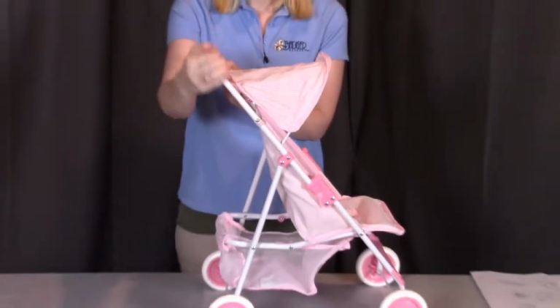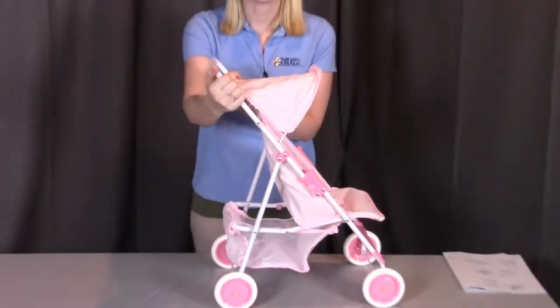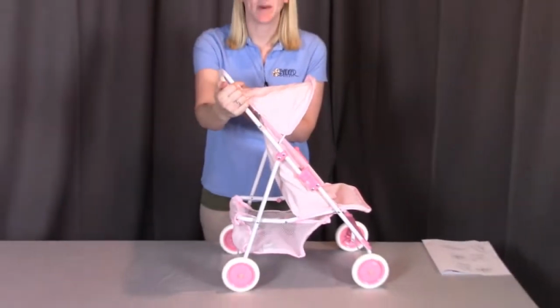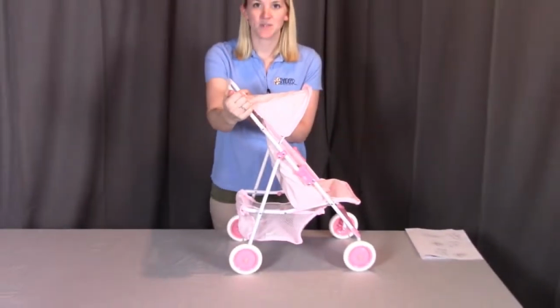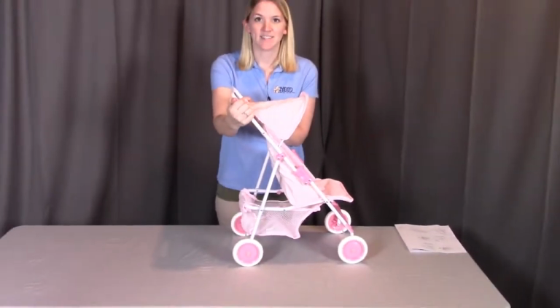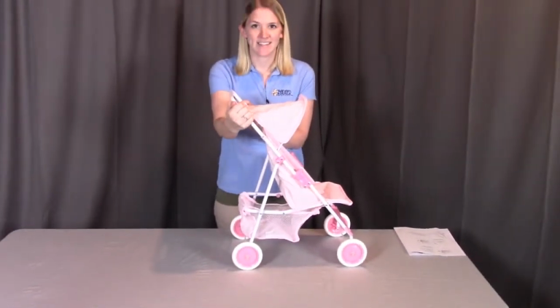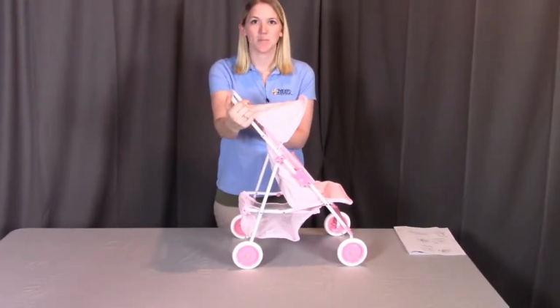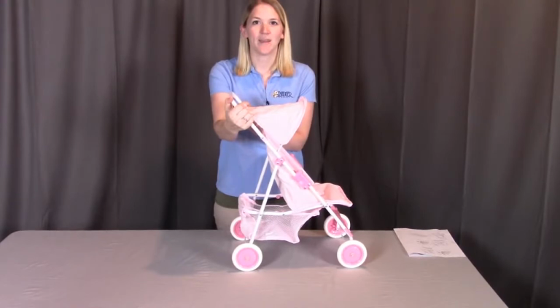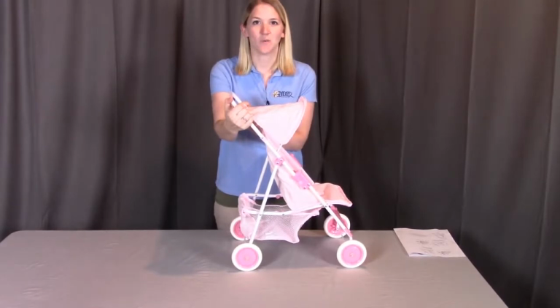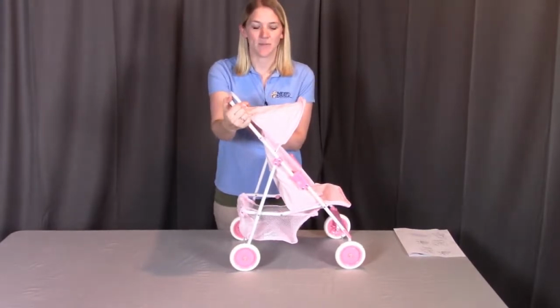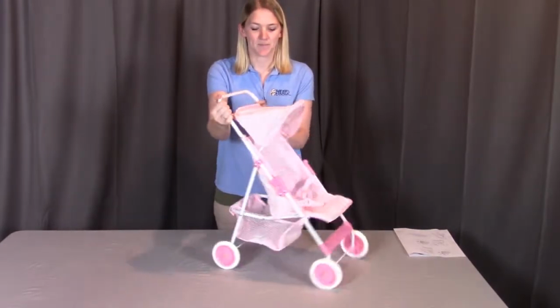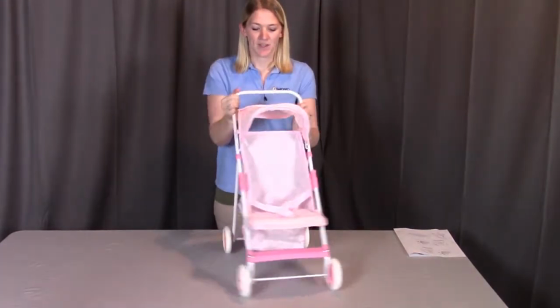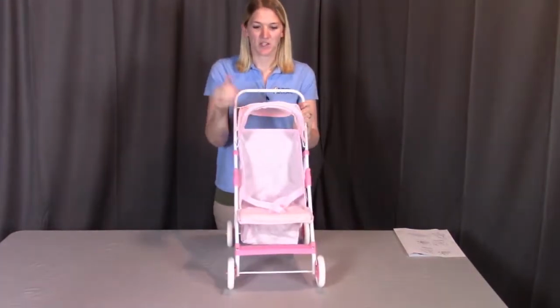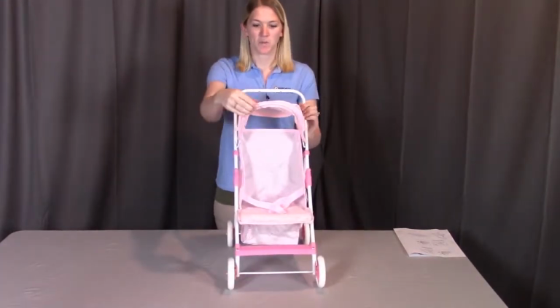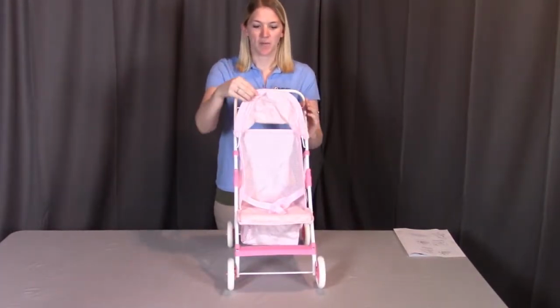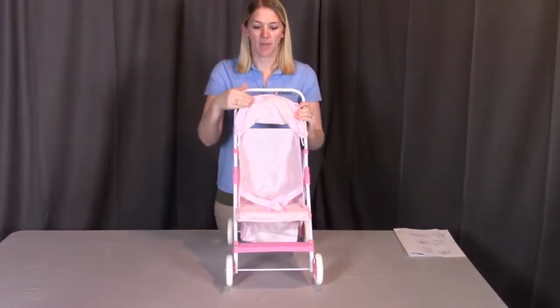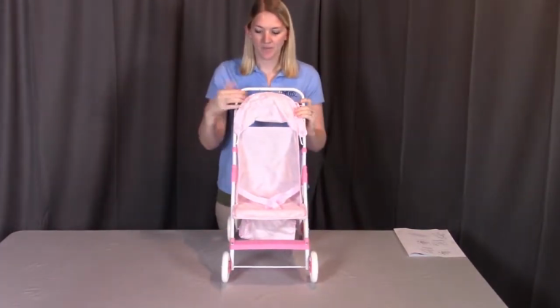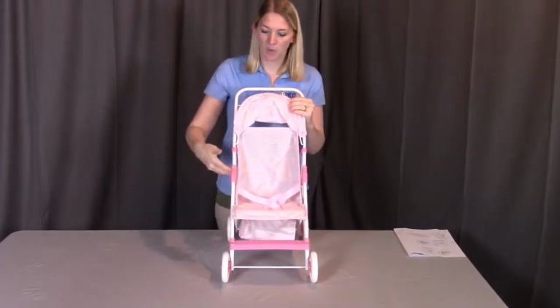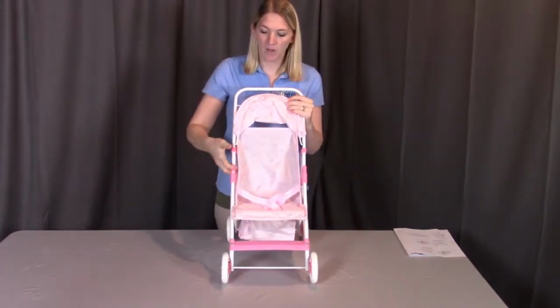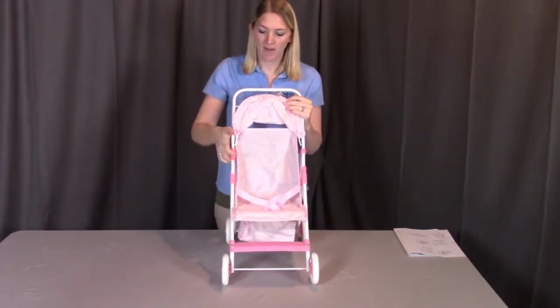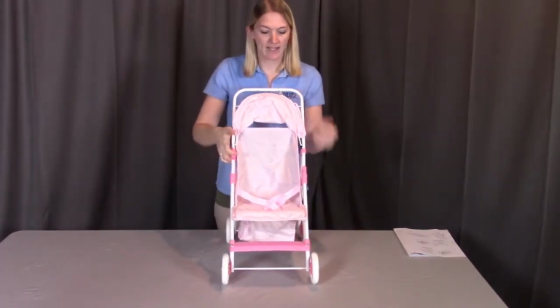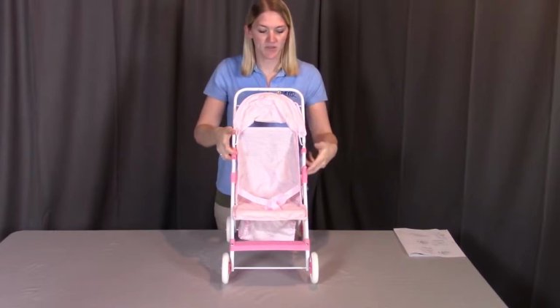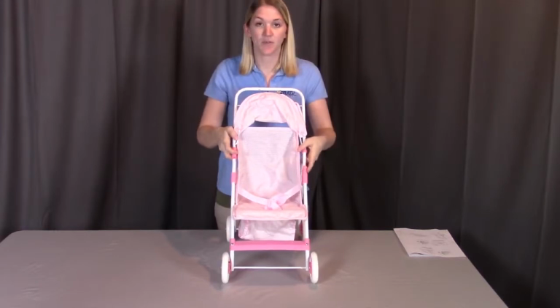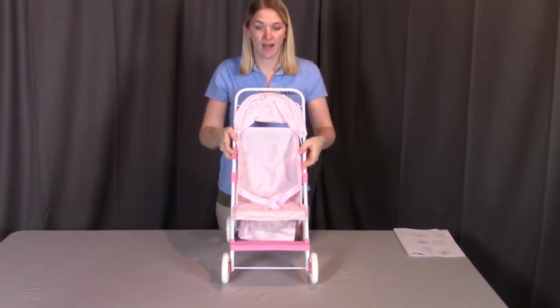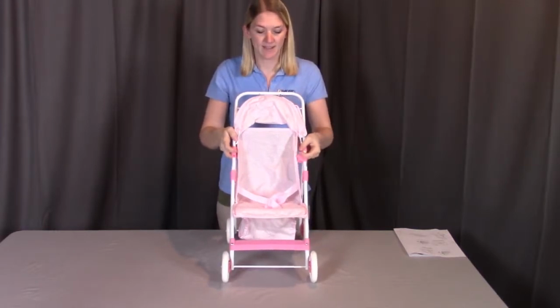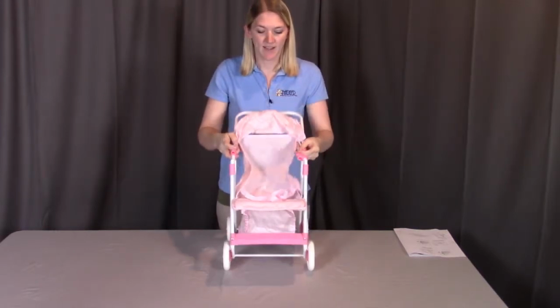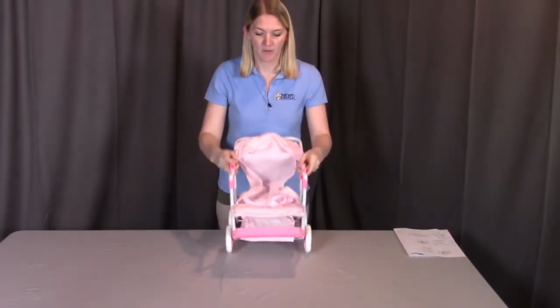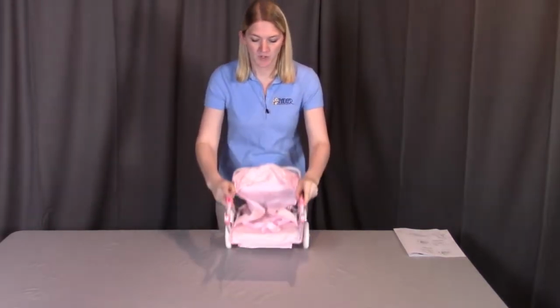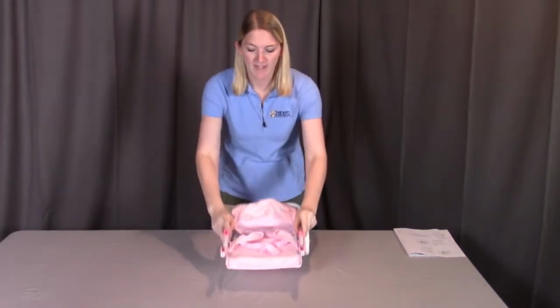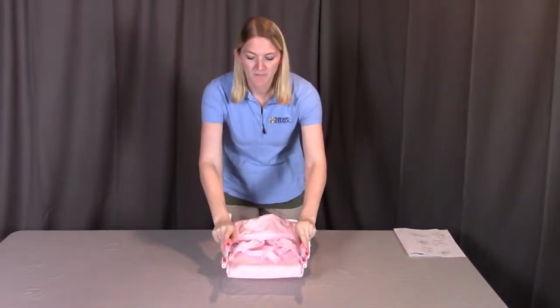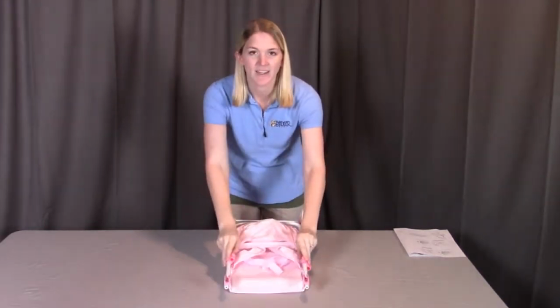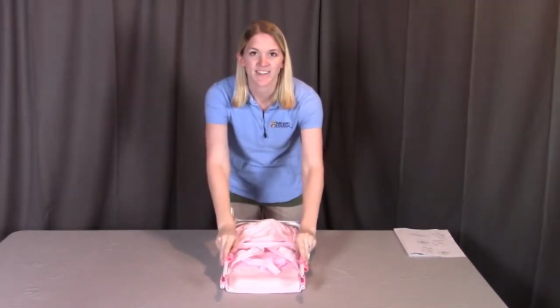The nice thing about this stroller is it's as easy to put away as it was to assemble. Just put the umbrella back, pull up on each of these frame locks, fold the stroller back down, and you're set to go.